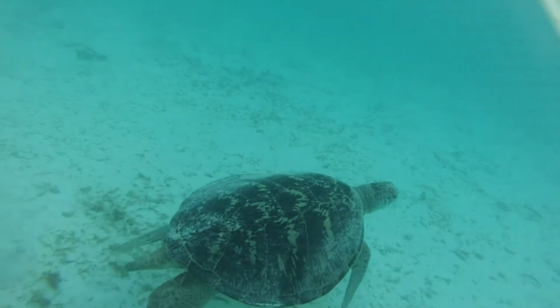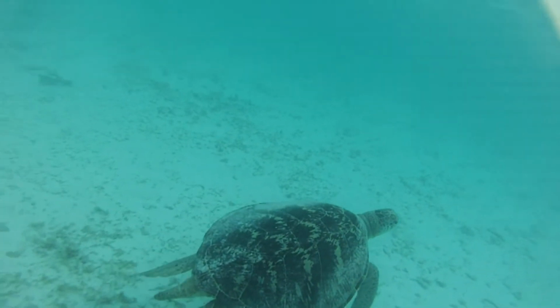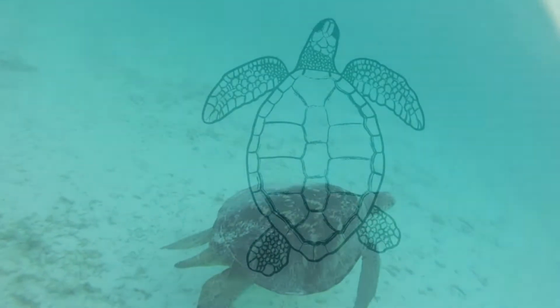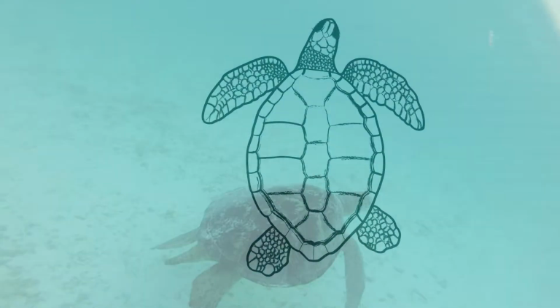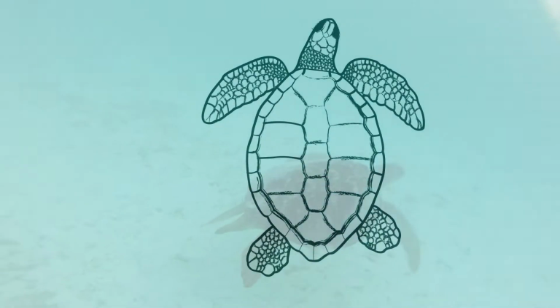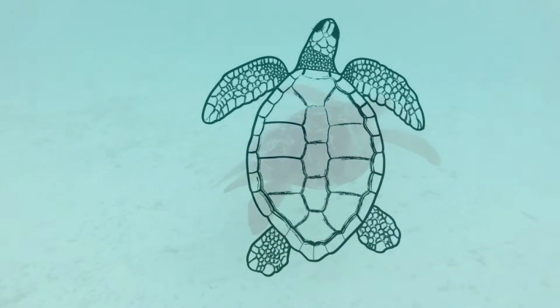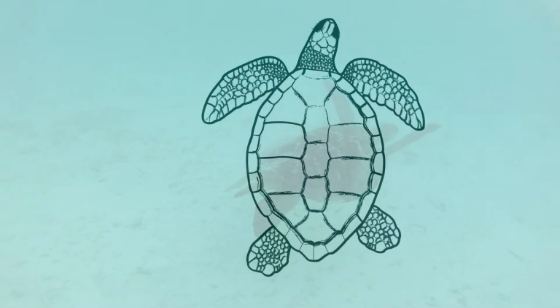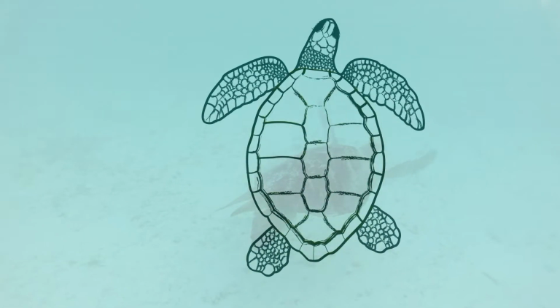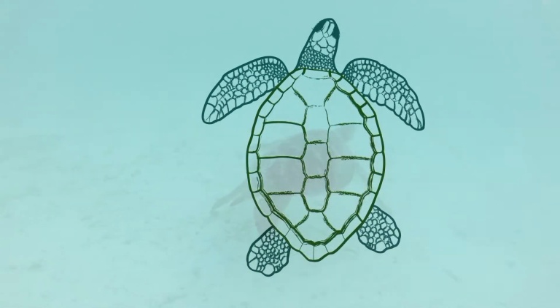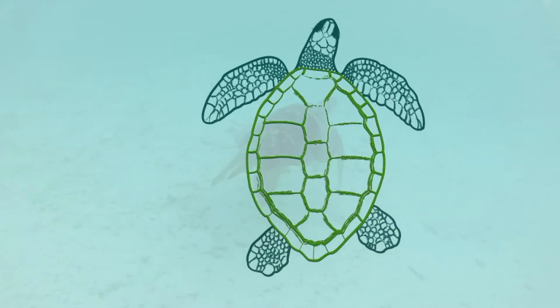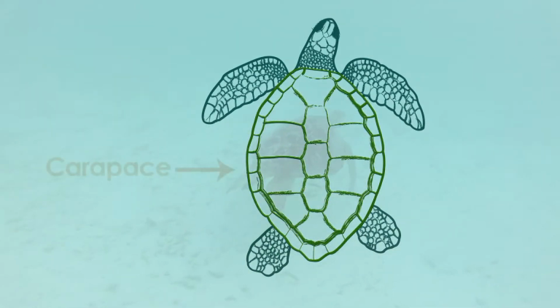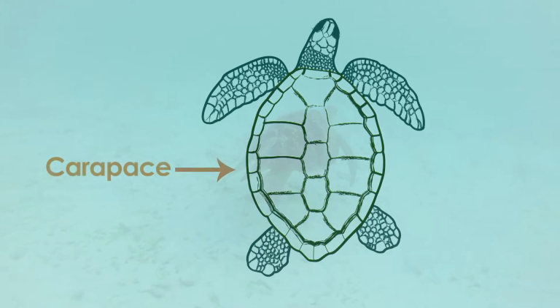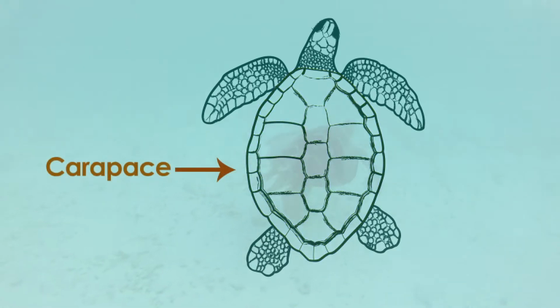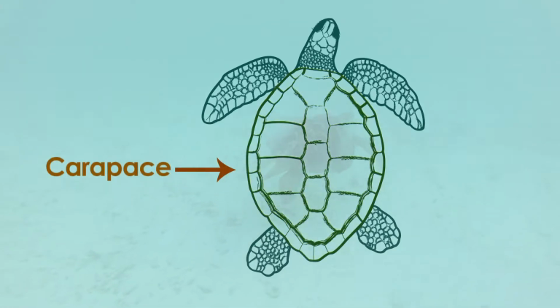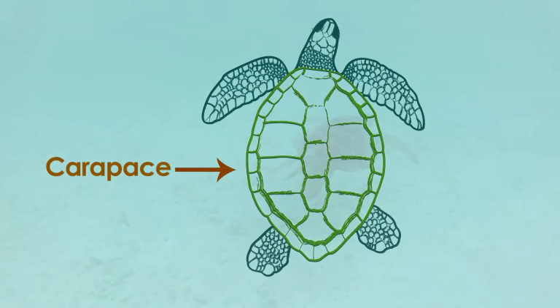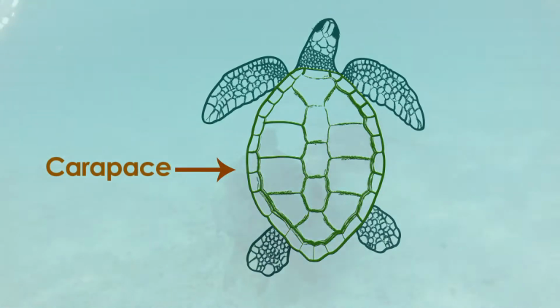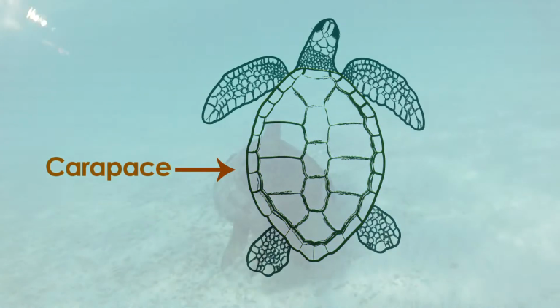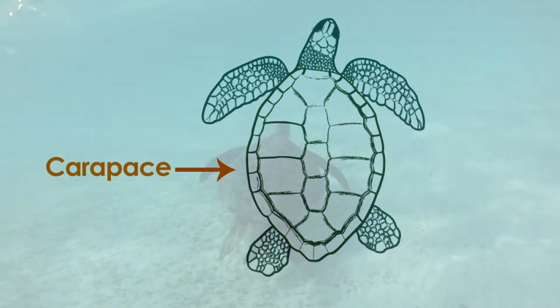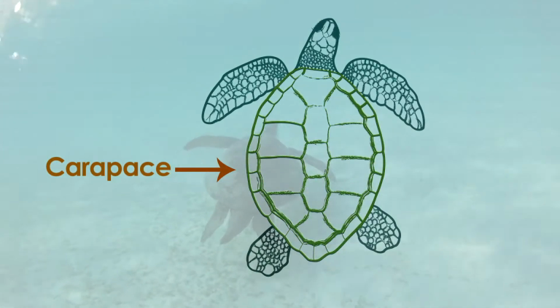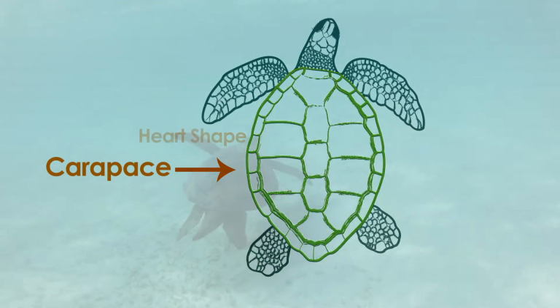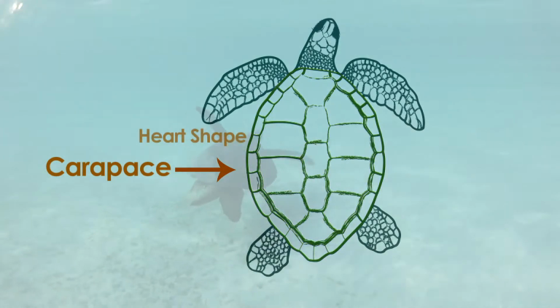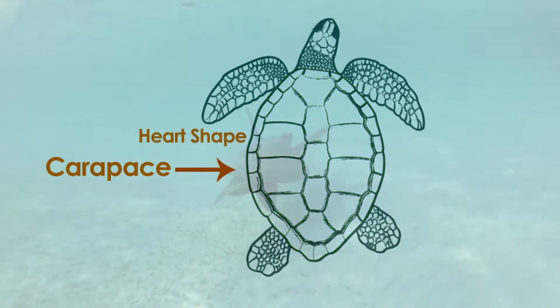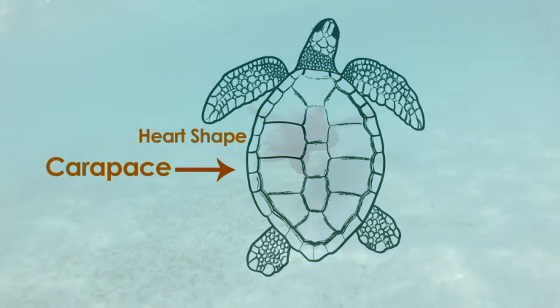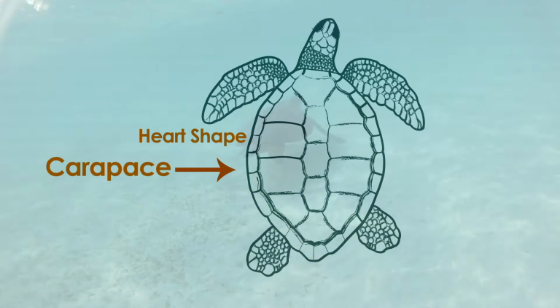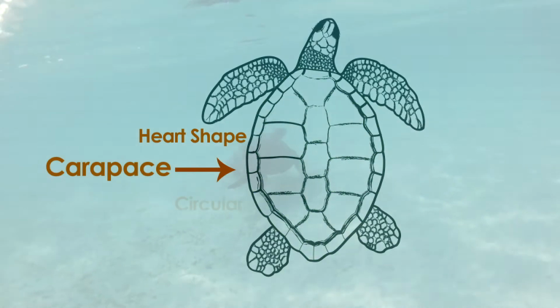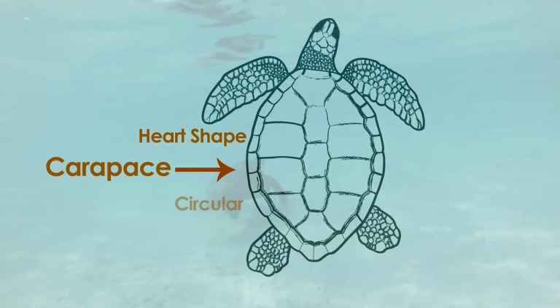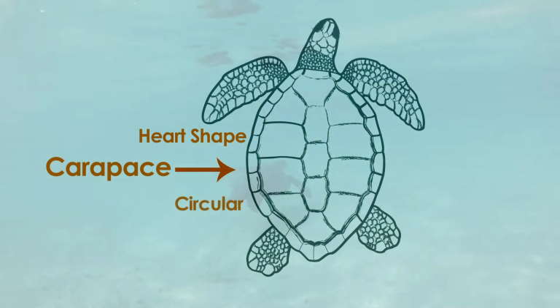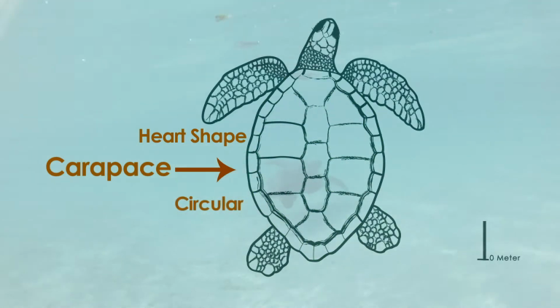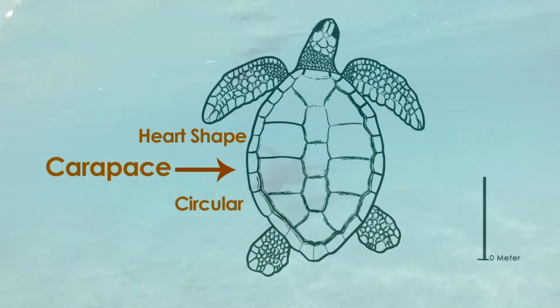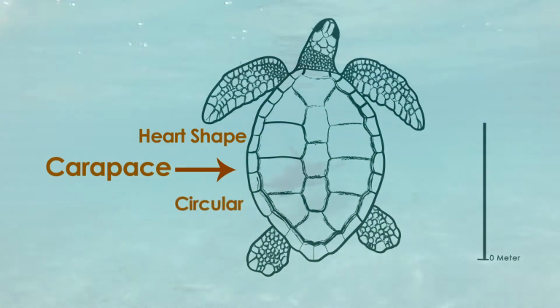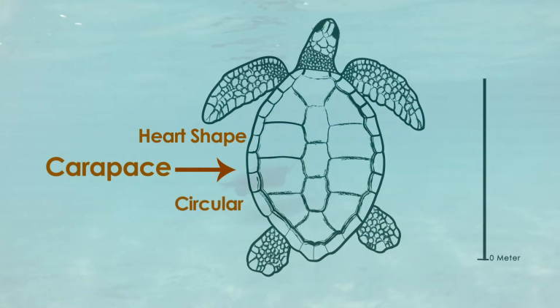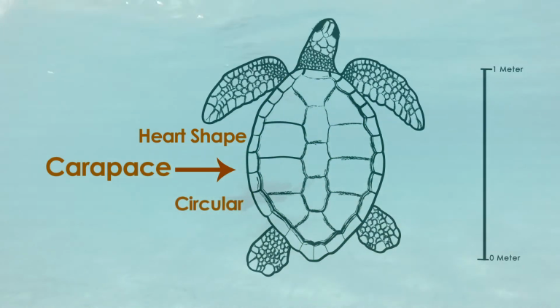Green turtles have a smooth top shell, which is also called a carapace. This top shell can be heart-shaped or almost circular and grows to almost 1 meter in size.